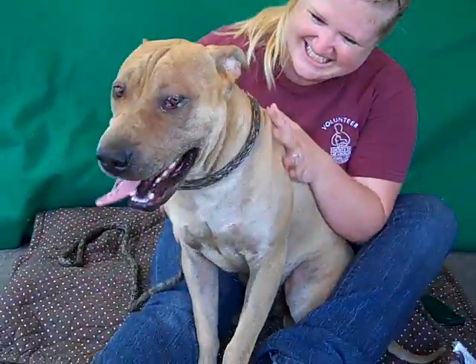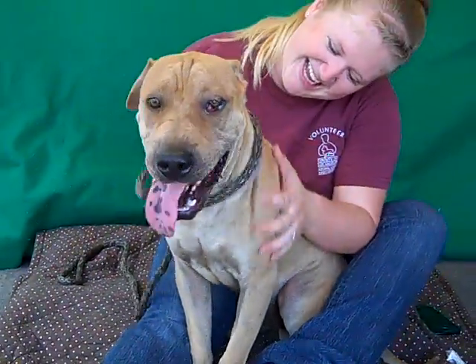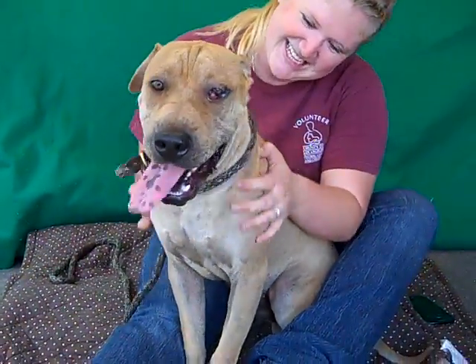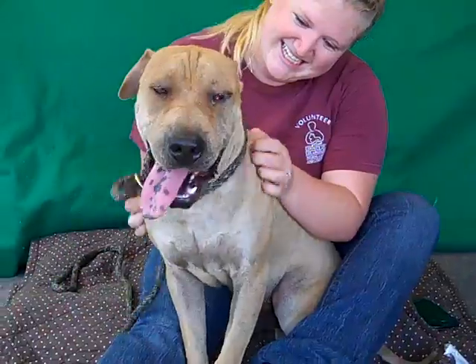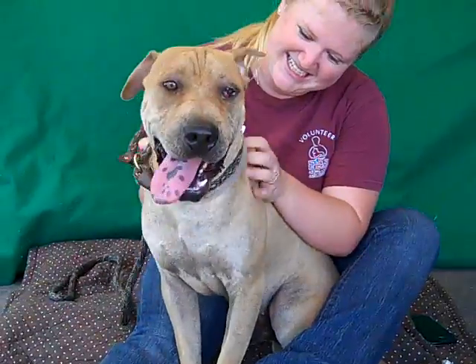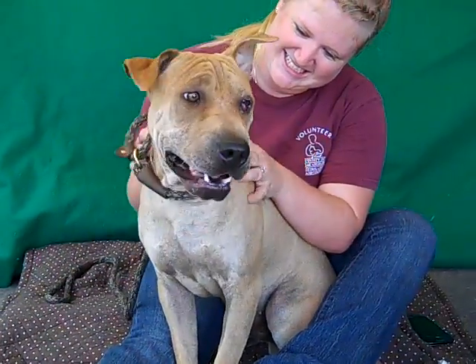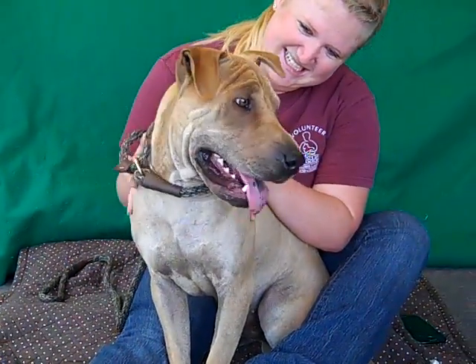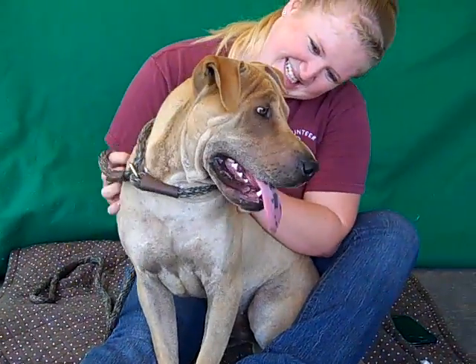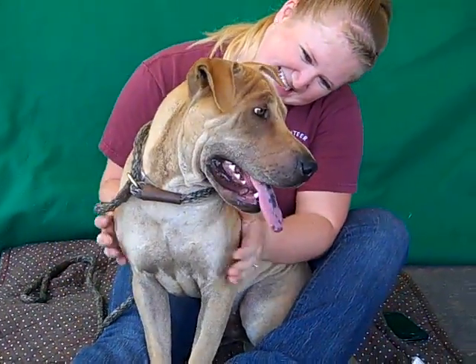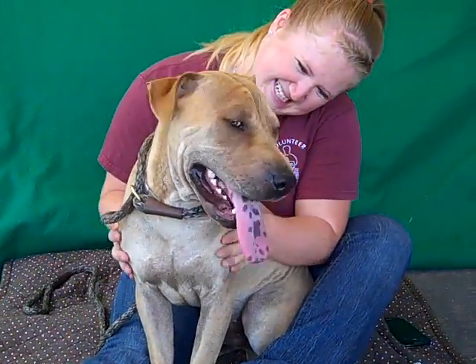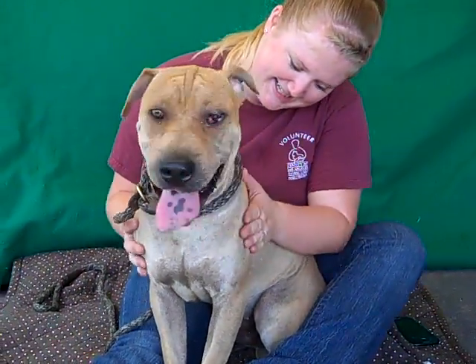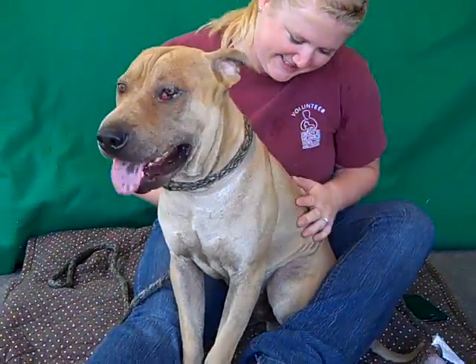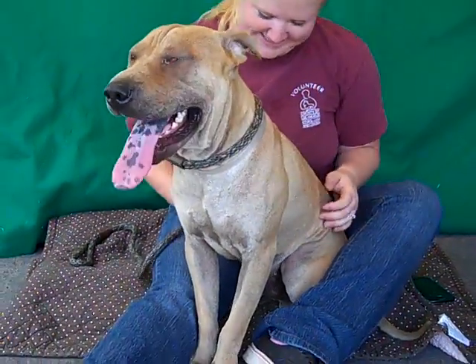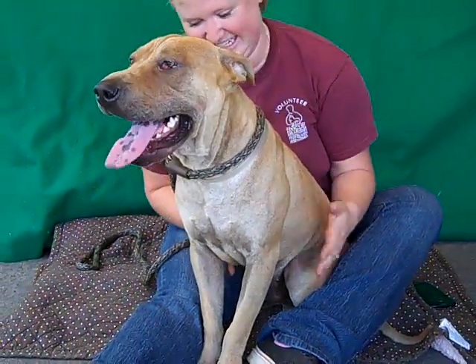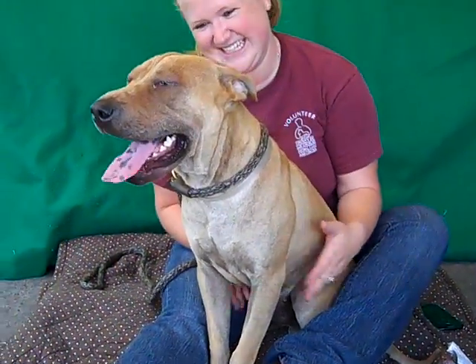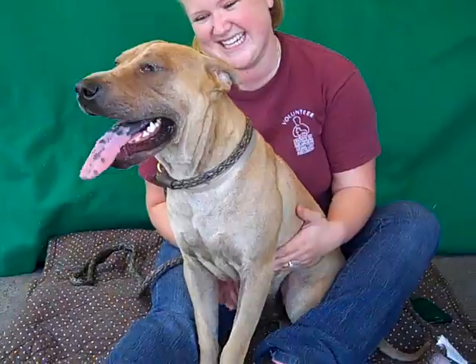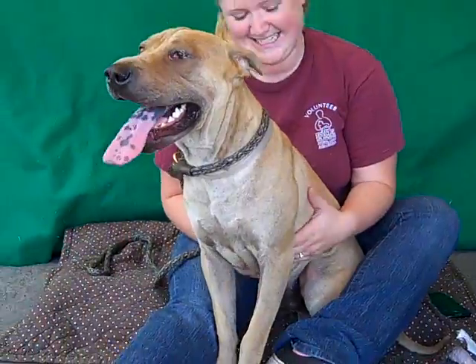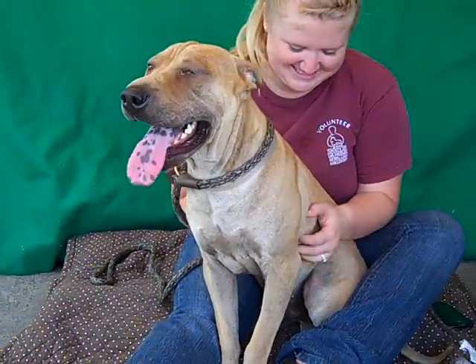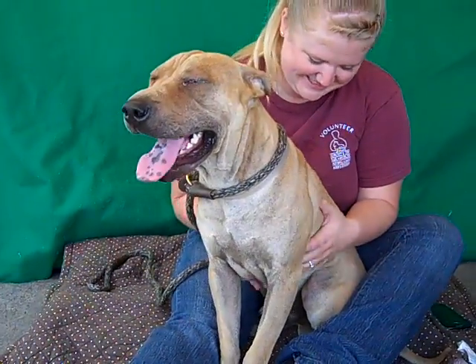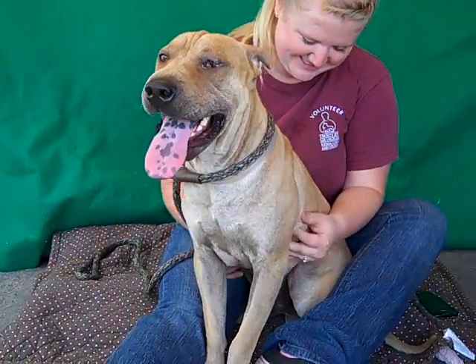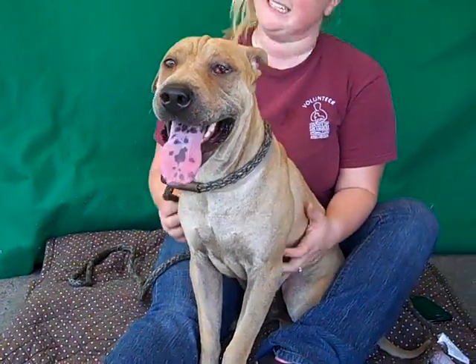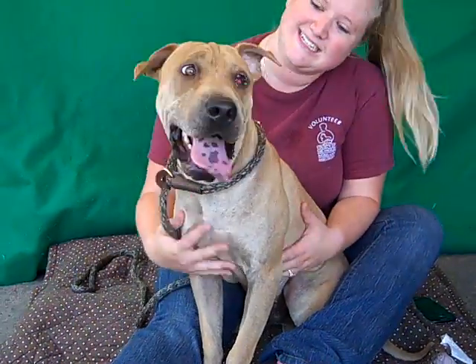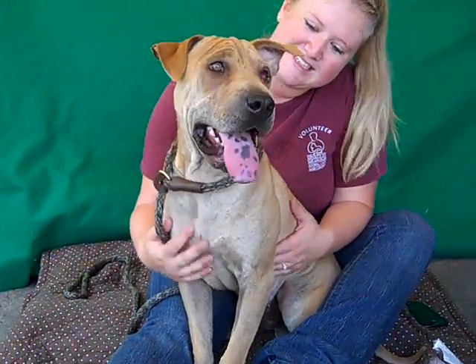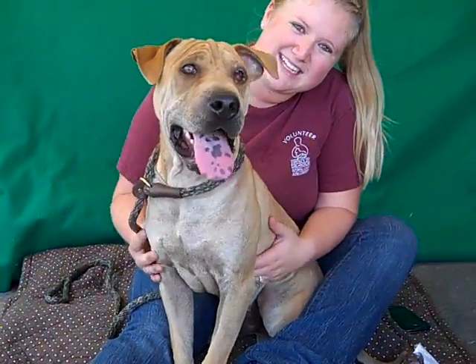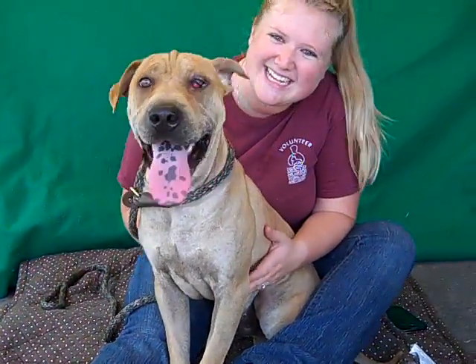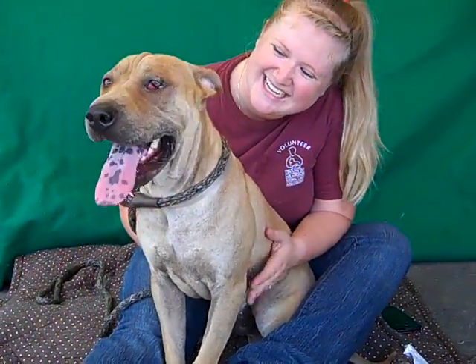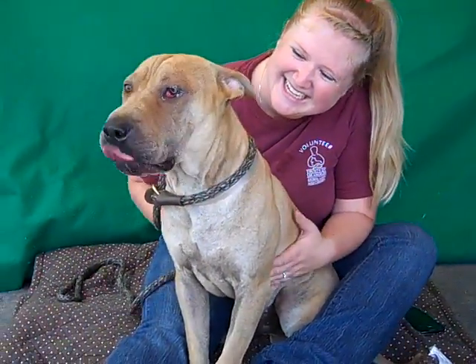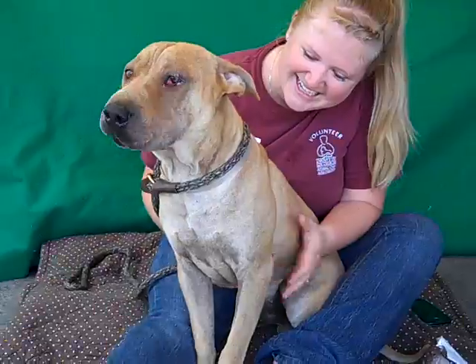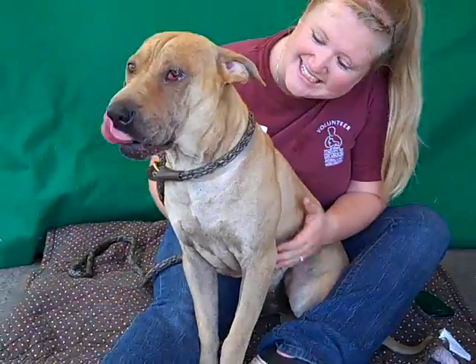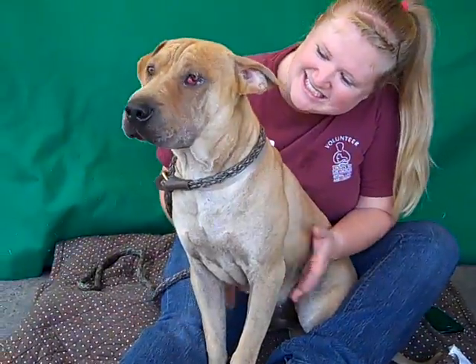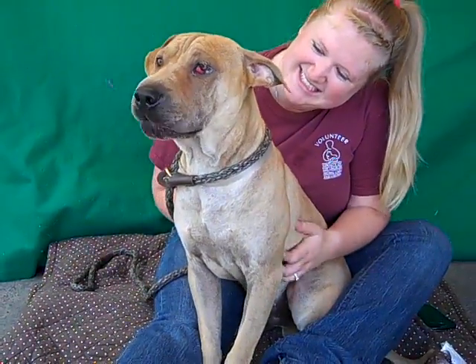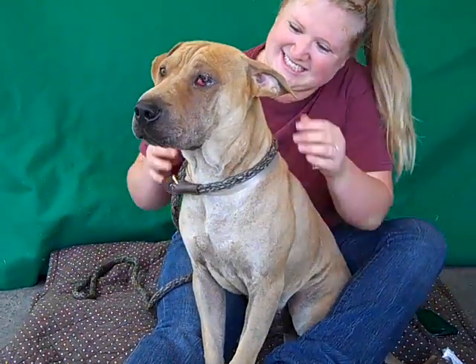He walks okay on leash but as a puppy he's going to need a little bit more leash training — he's very eager to please. As you can see how nicely he sits, he's been sitting for us nicely. We don't think it's on command, we think it's kind of a fluke, but we see that he's very responsive so we think he's going to be easy to train.